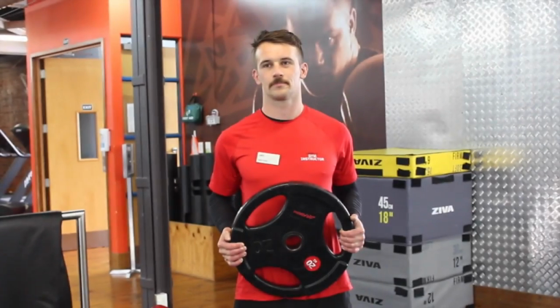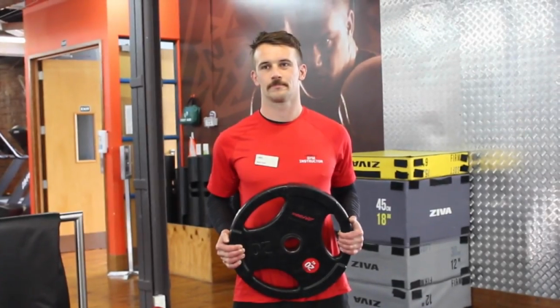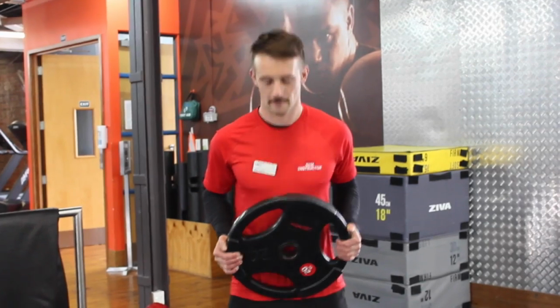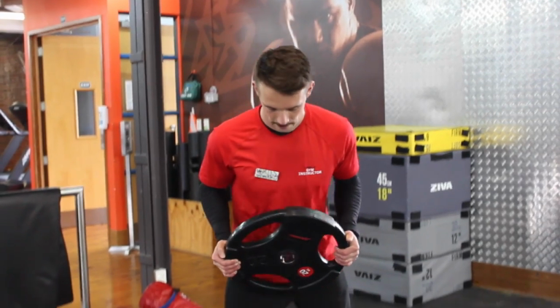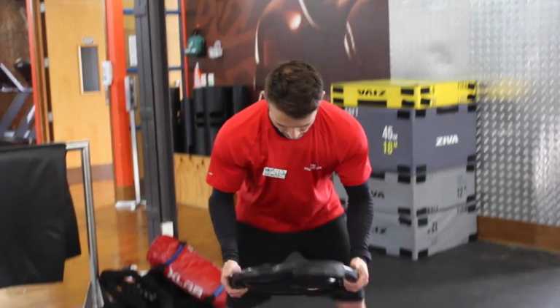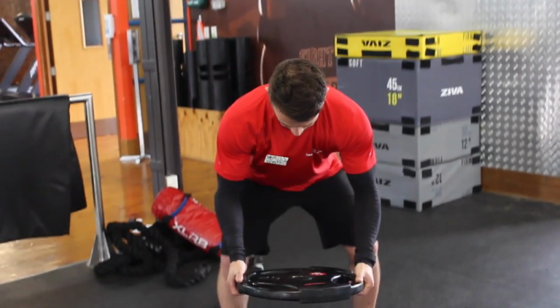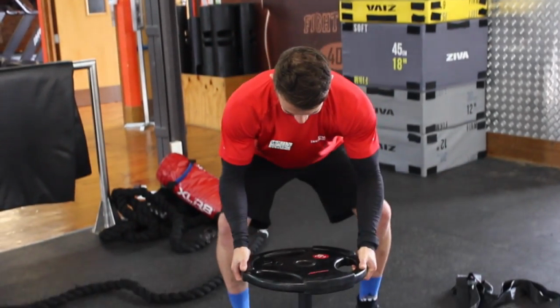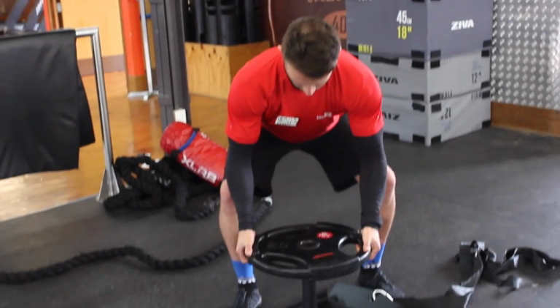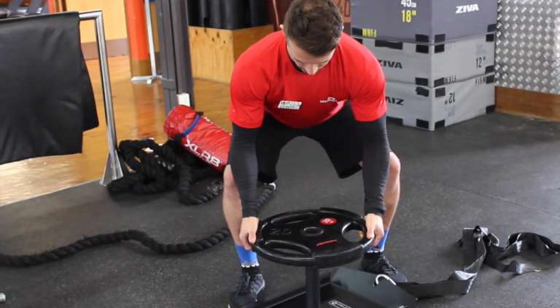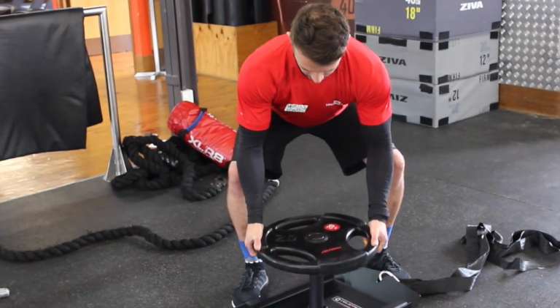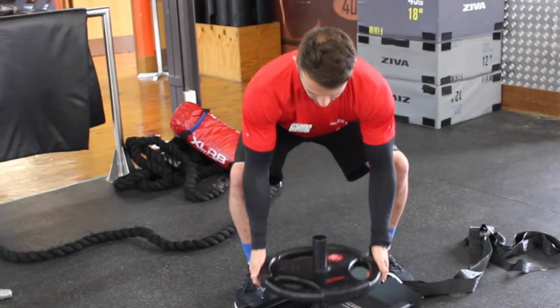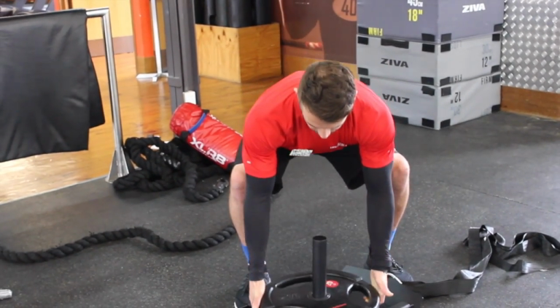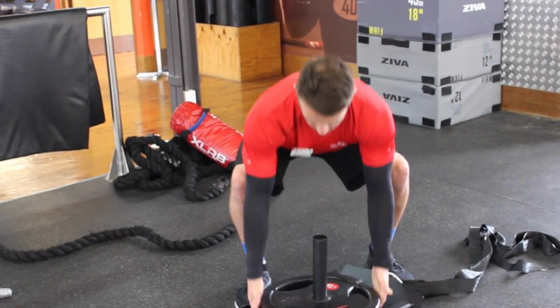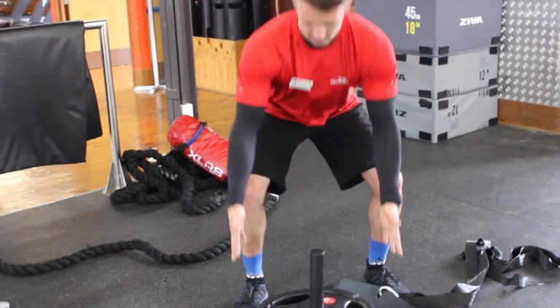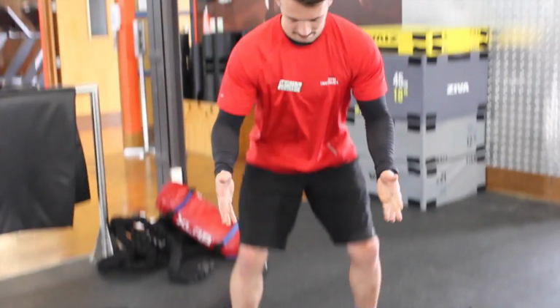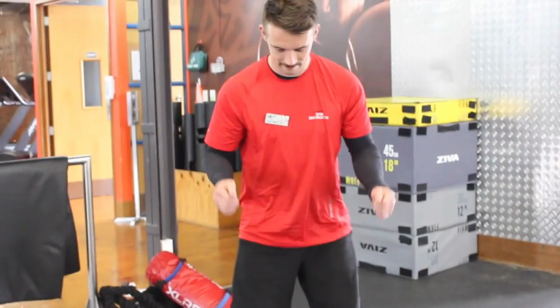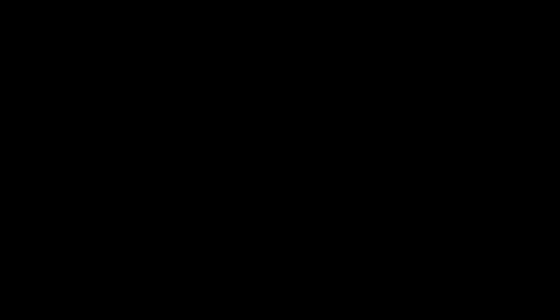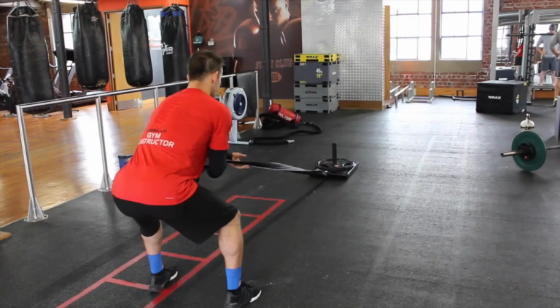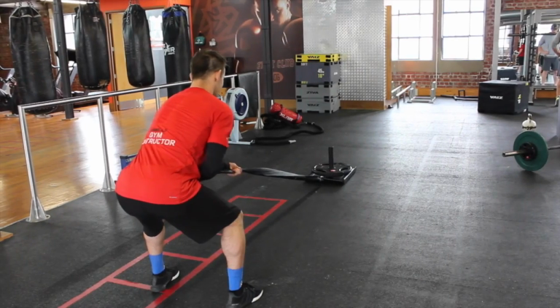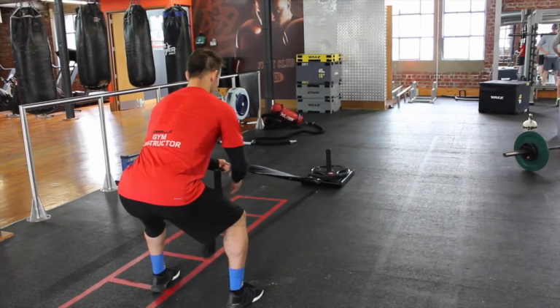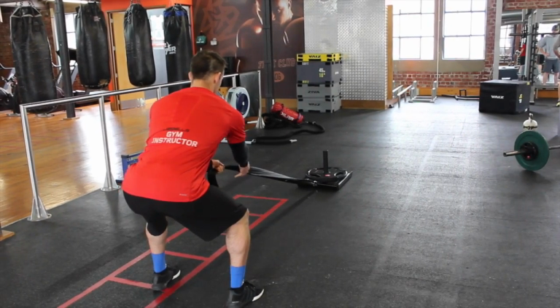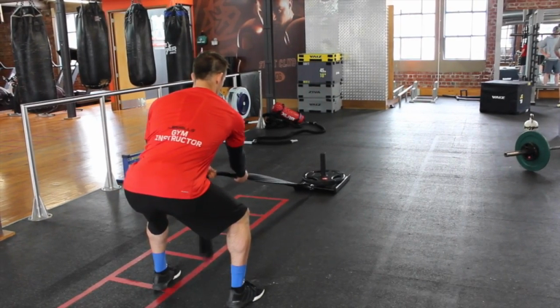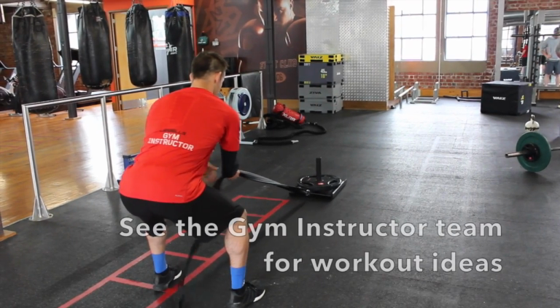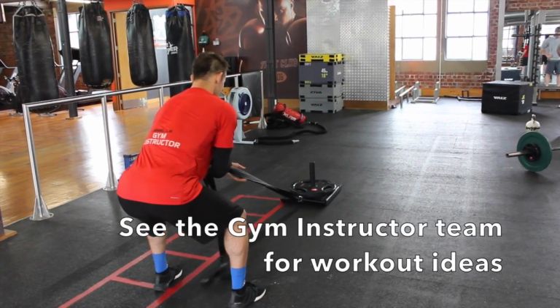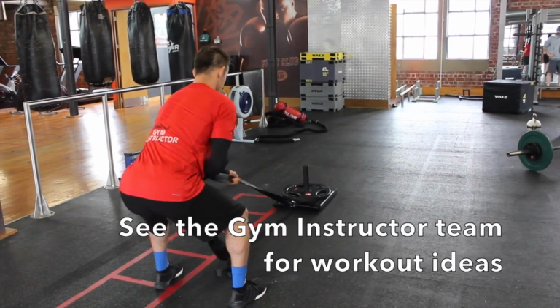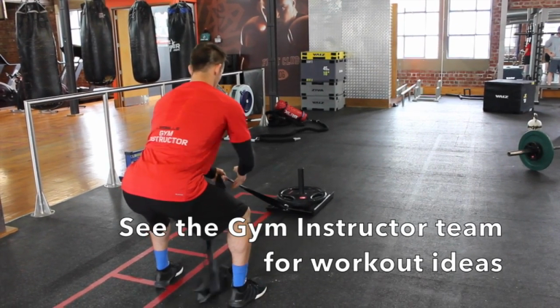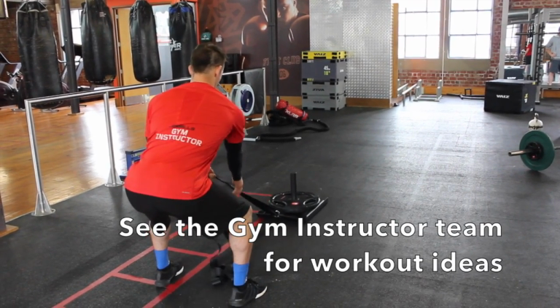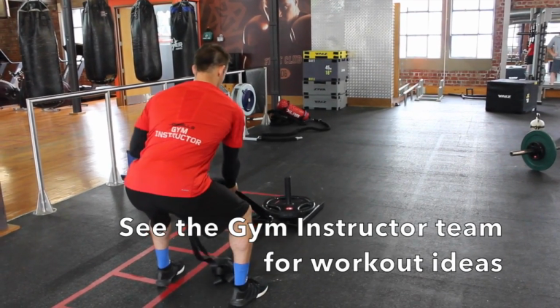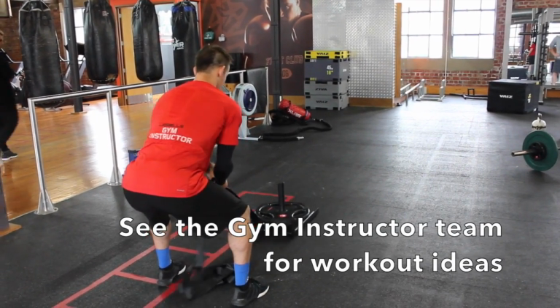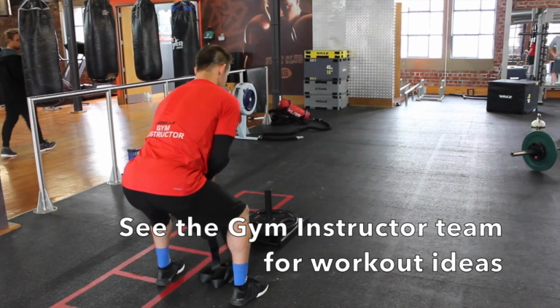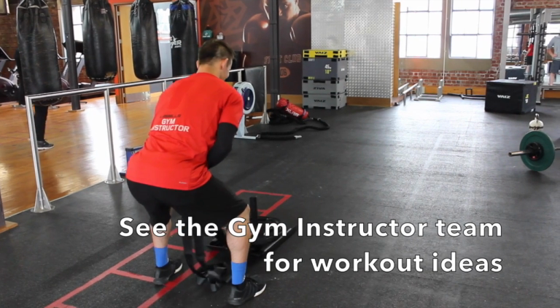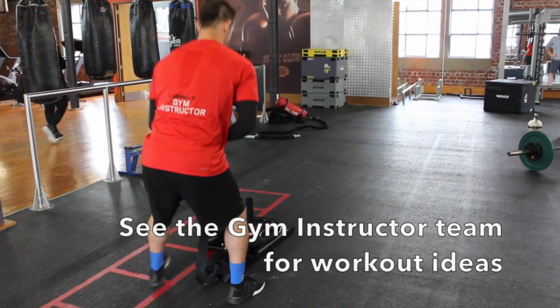To load up the sled, bend at the knees, pop the weight plate through the middle poles, and watch those fingers. Away you go. For more information on how to use the sled, please see one of the friendly gym instructors here at Xtreme.